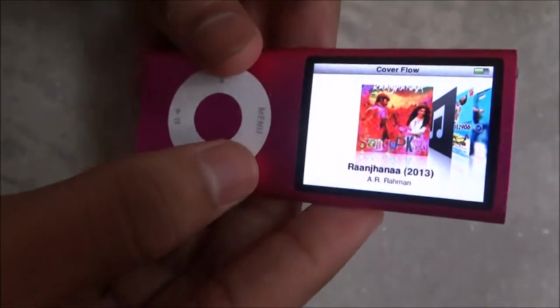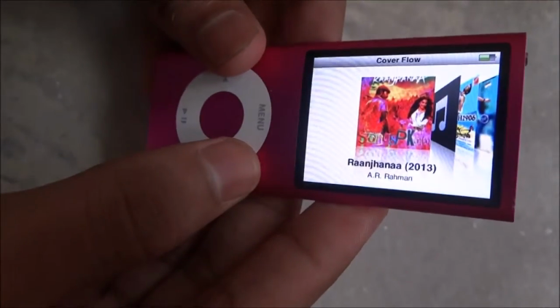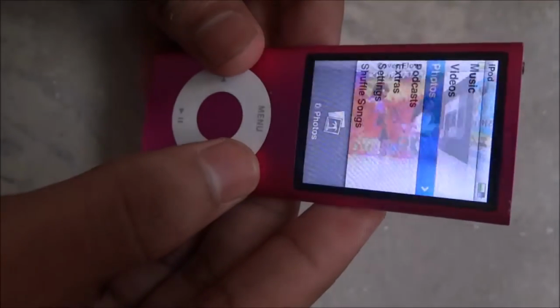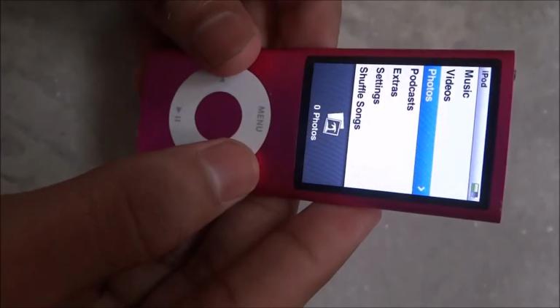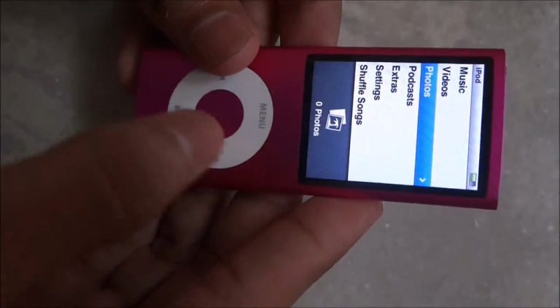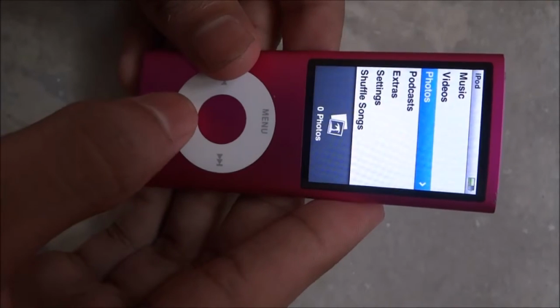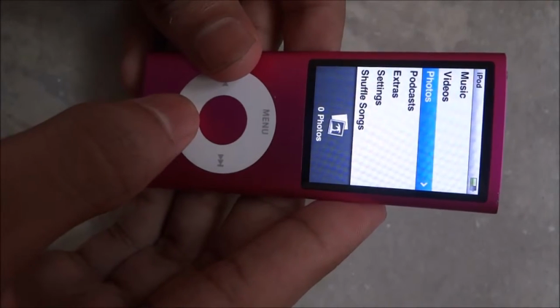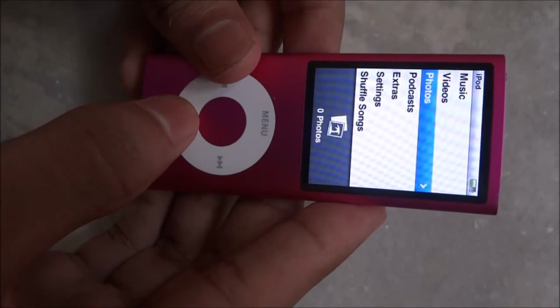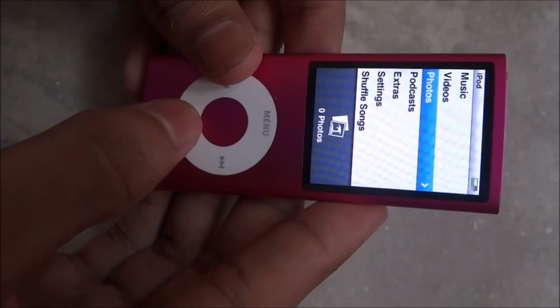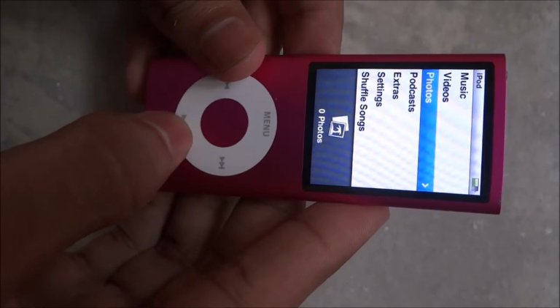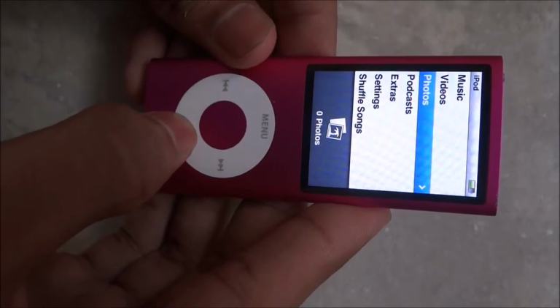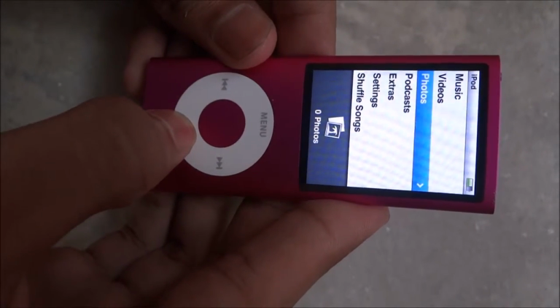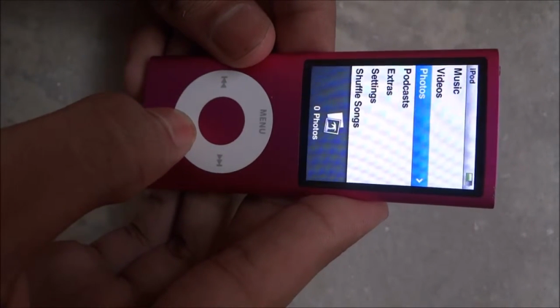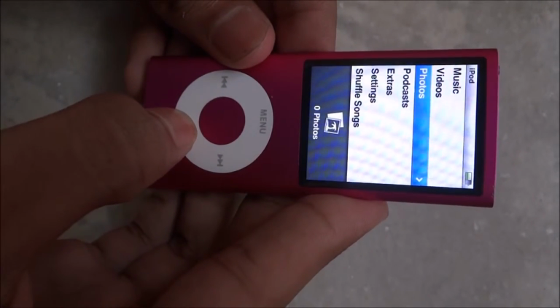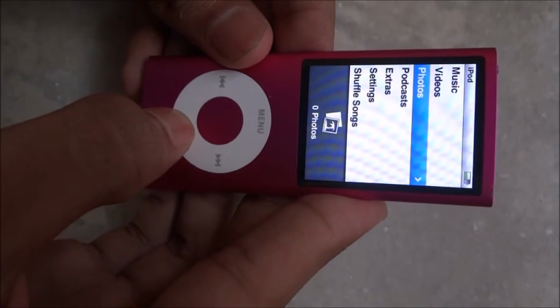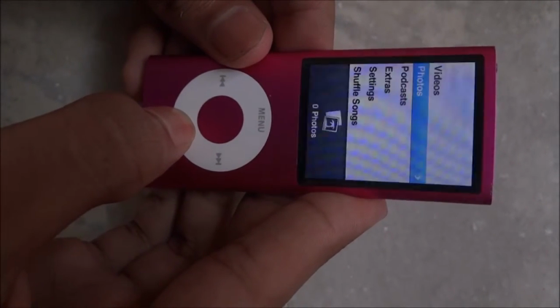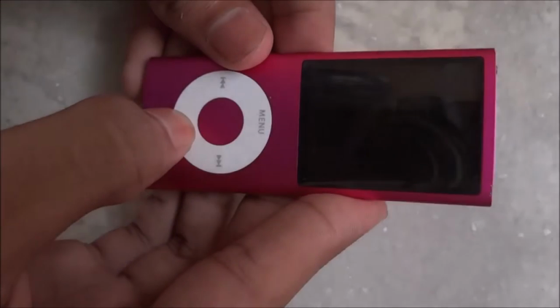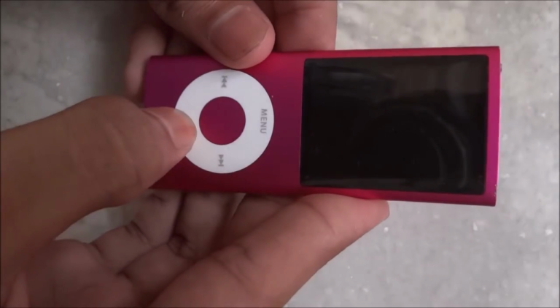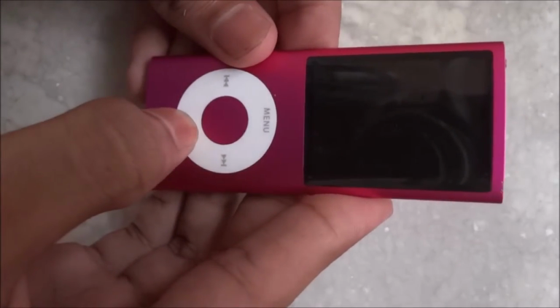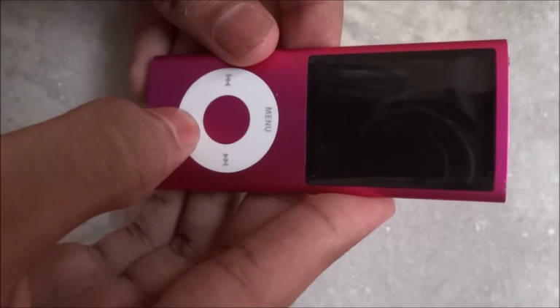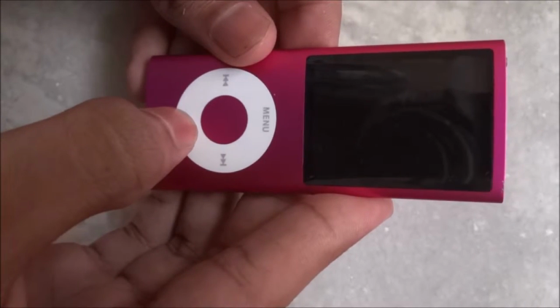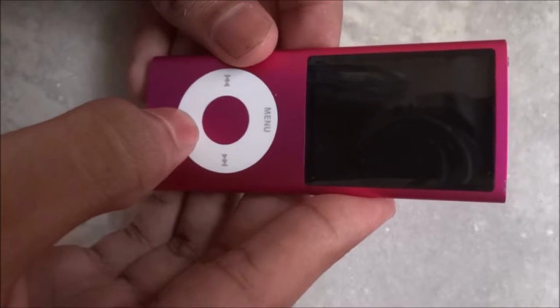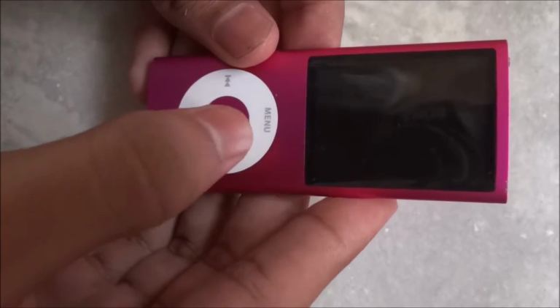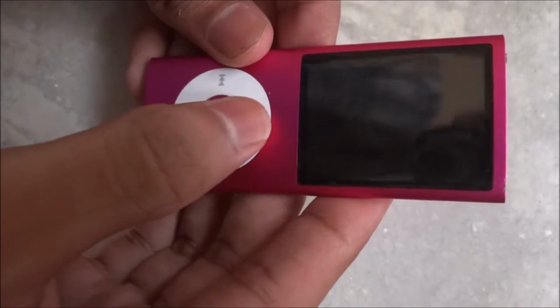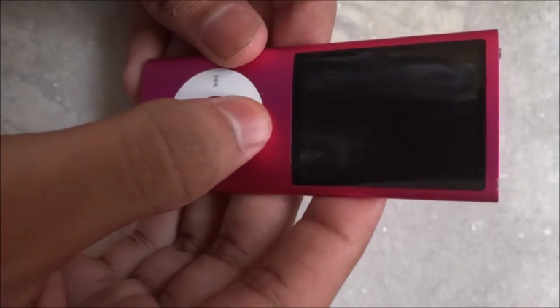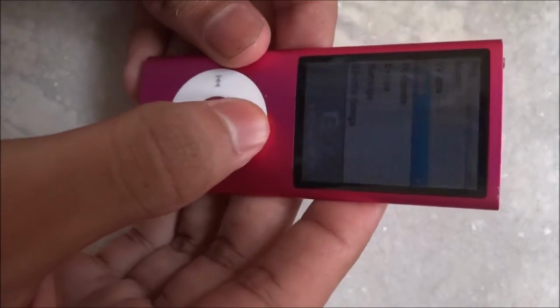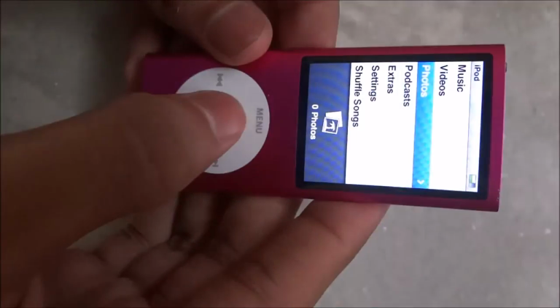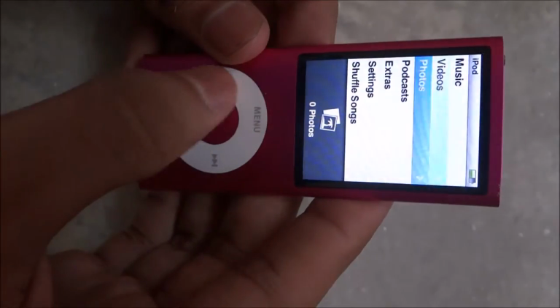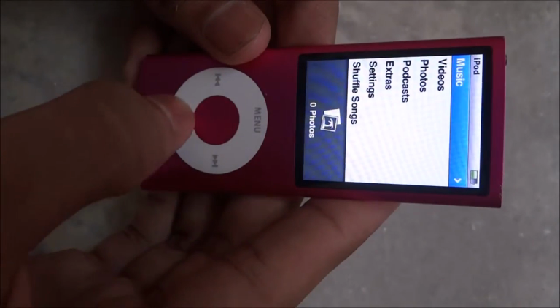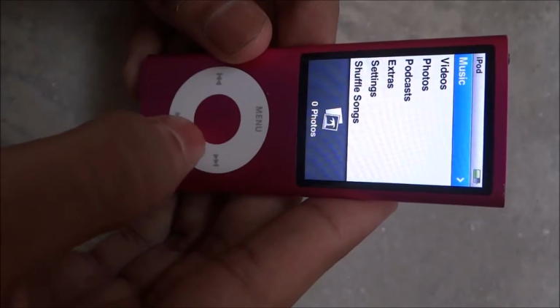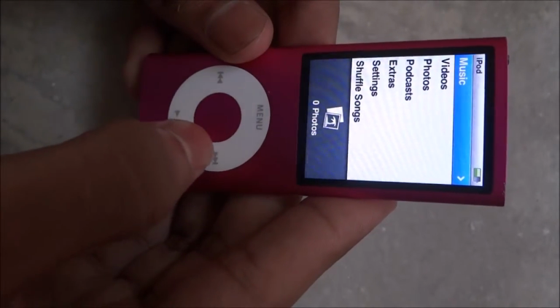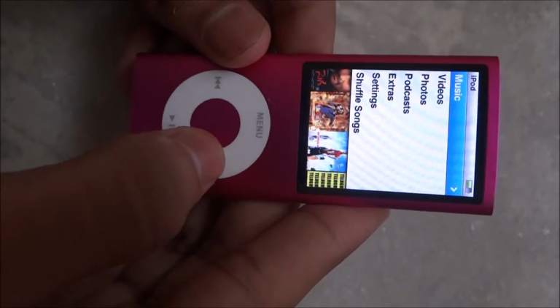The actual mechanism to turn off the iPod Nano is to long press this button. But in this process the battery will drain in the background and you will not be able to save your battery for a long time.